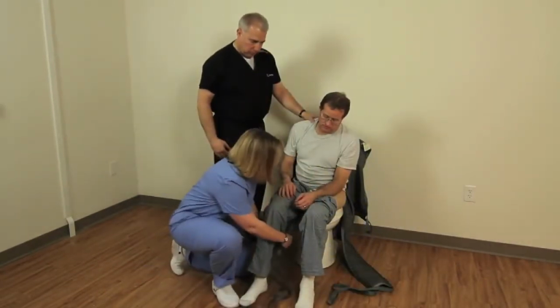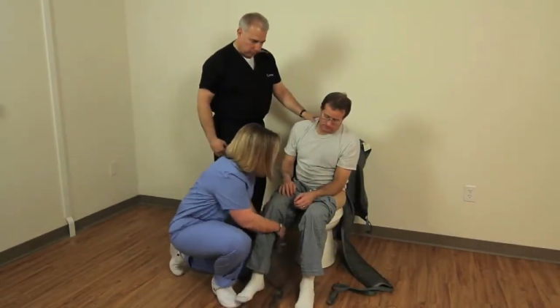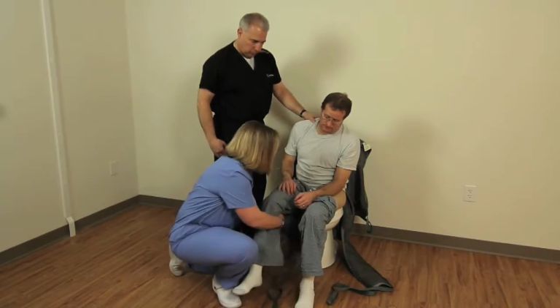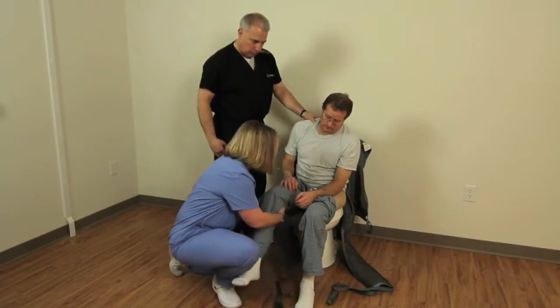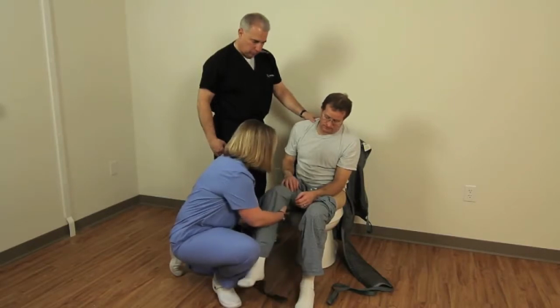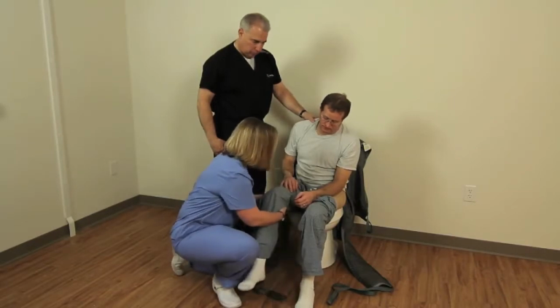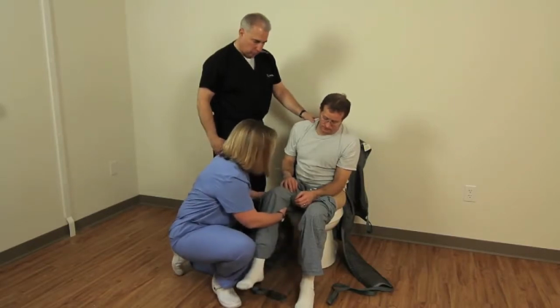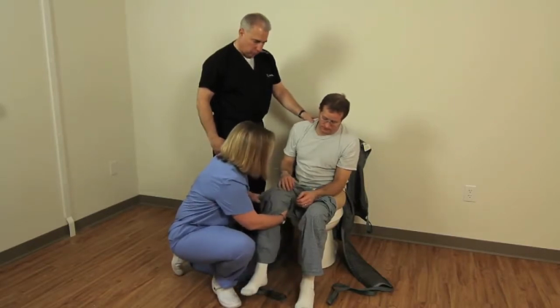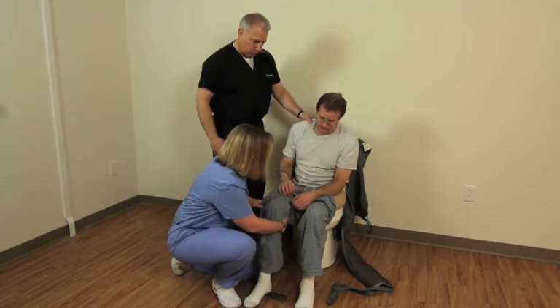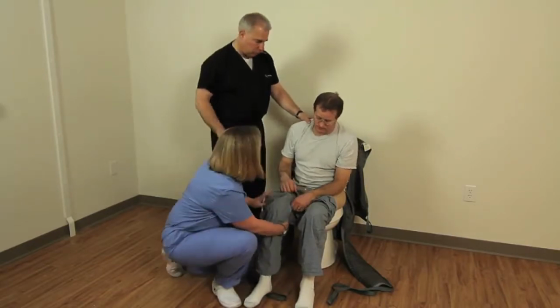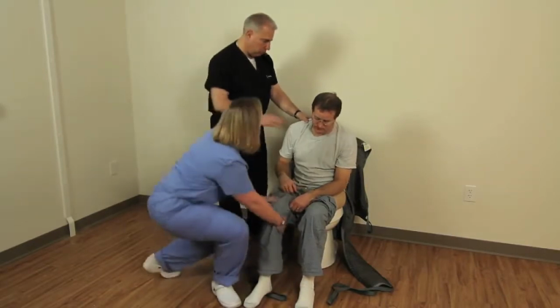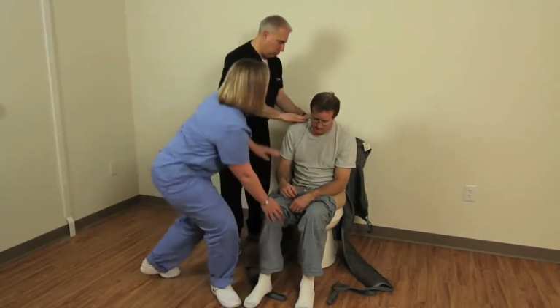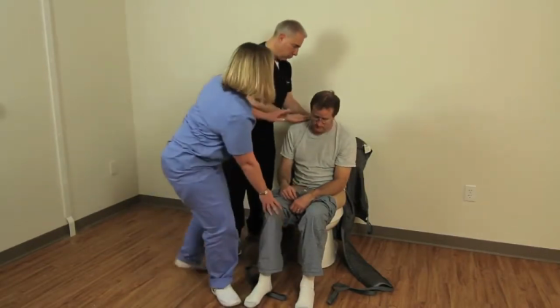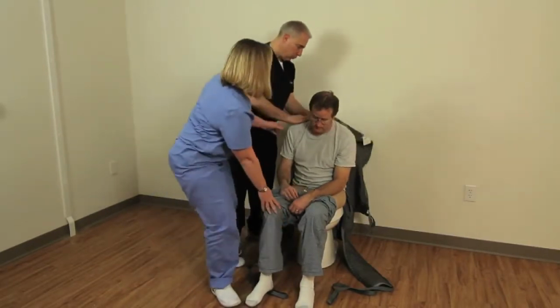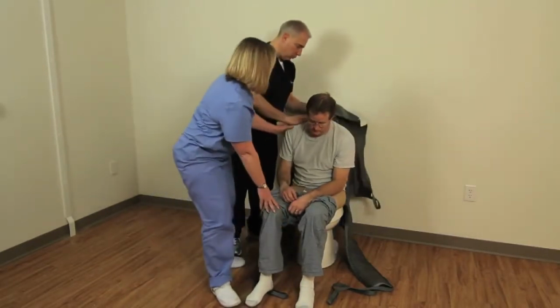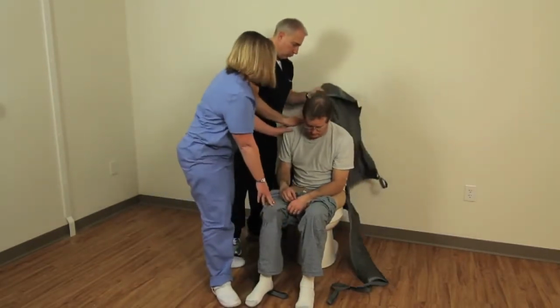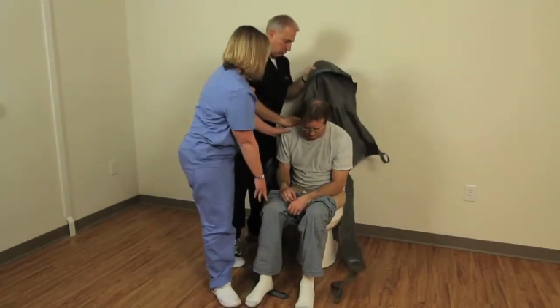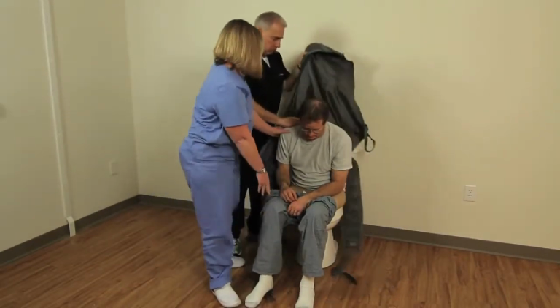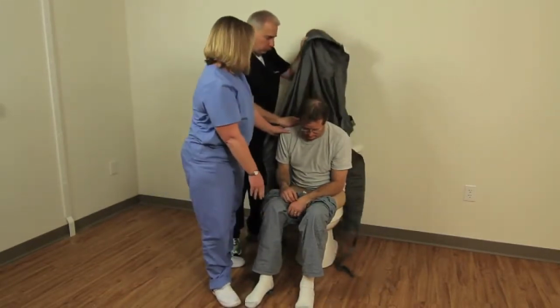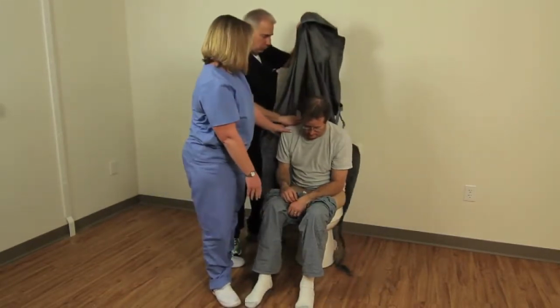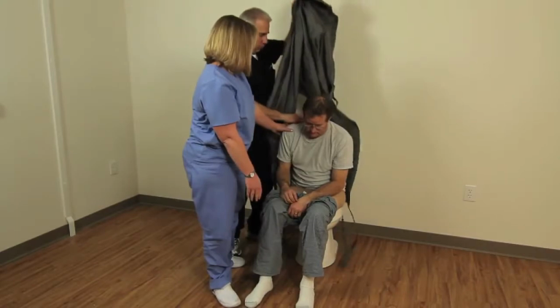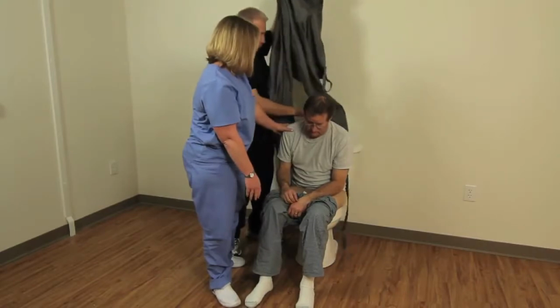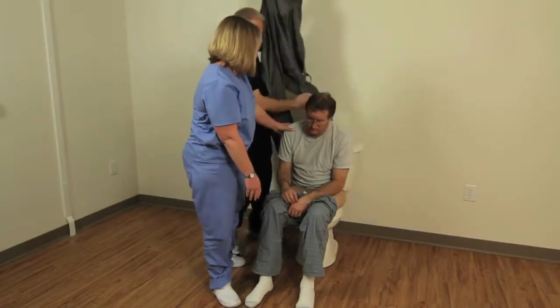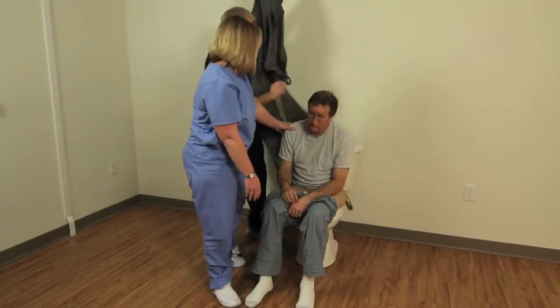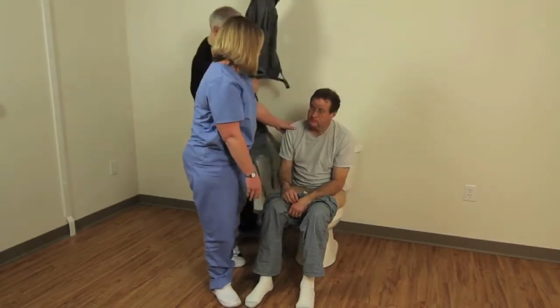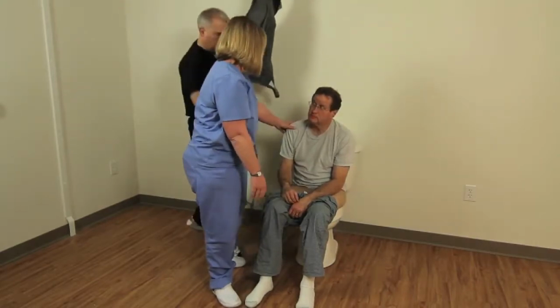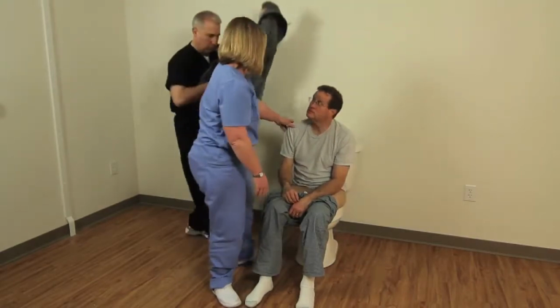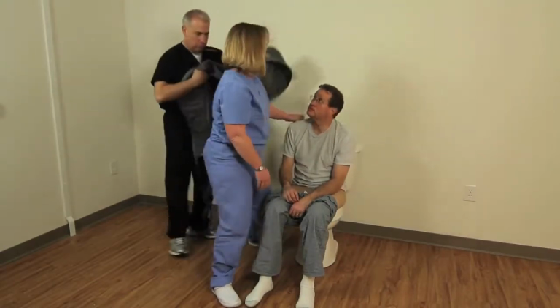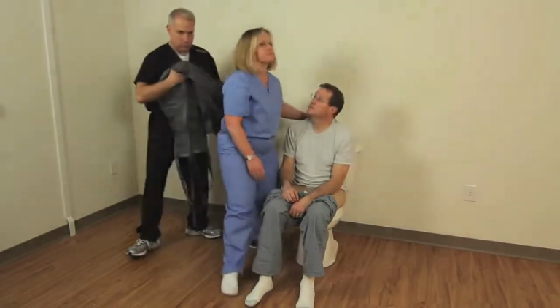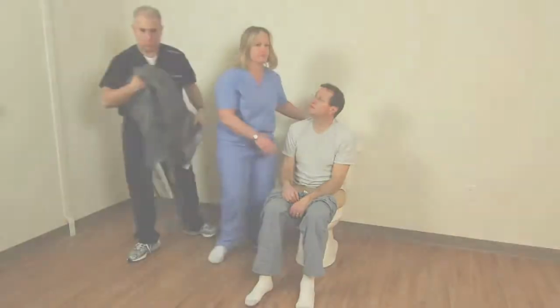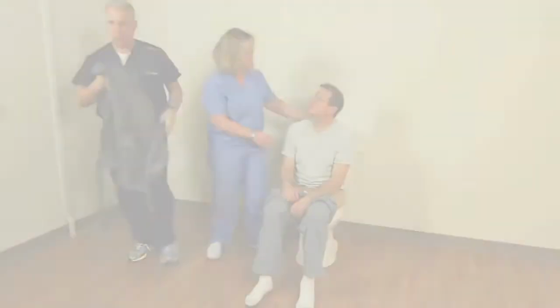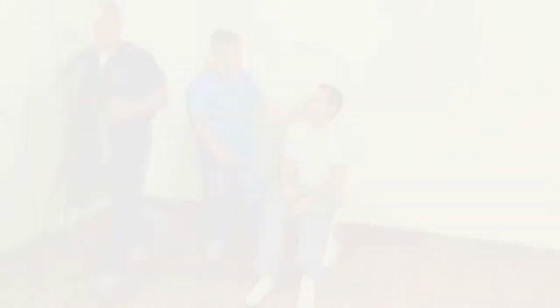Grab the loop strap and pull the leg strap out from under the patient to the side. Then do the same with the other leg. Now pull the pants and the undergarment all the way down.